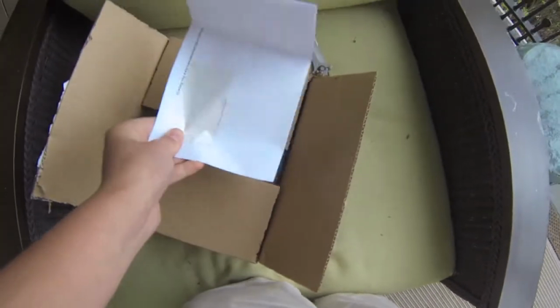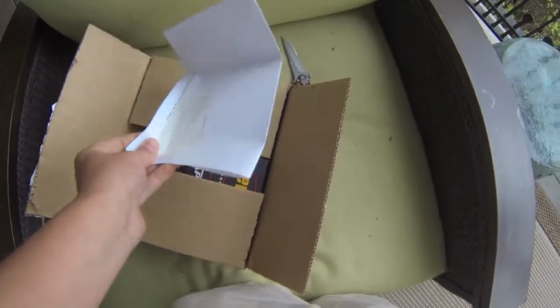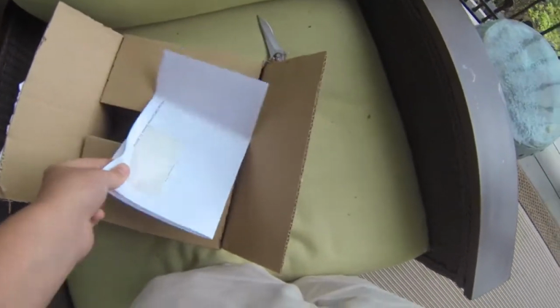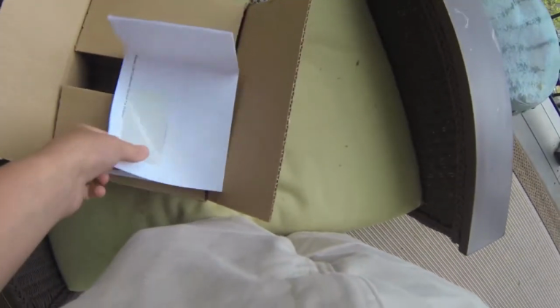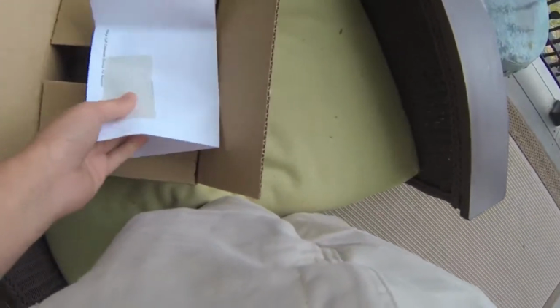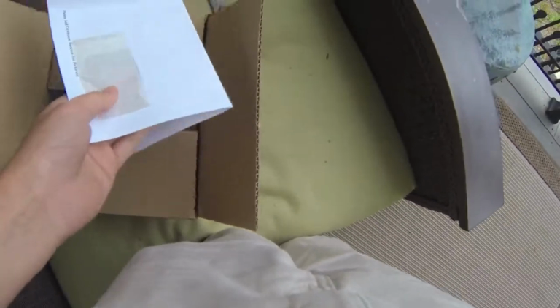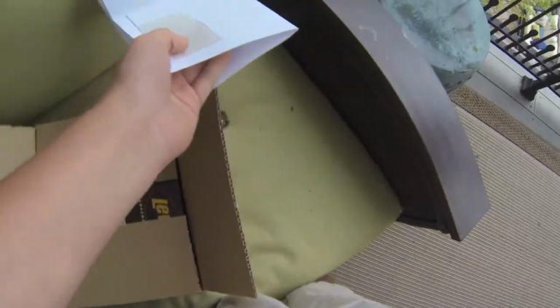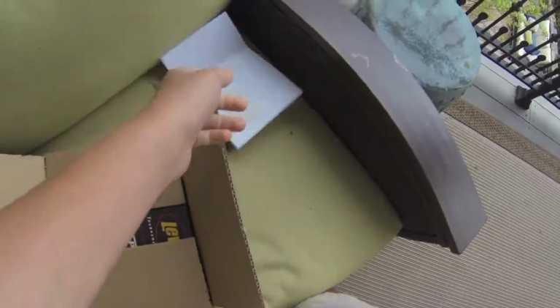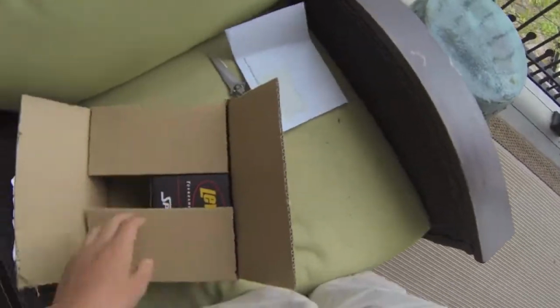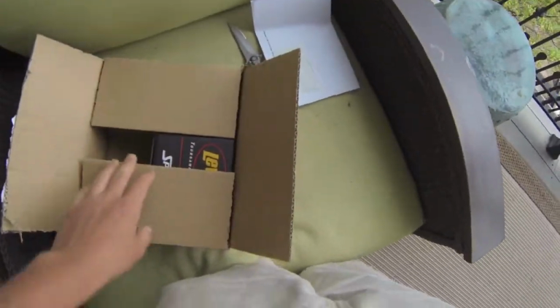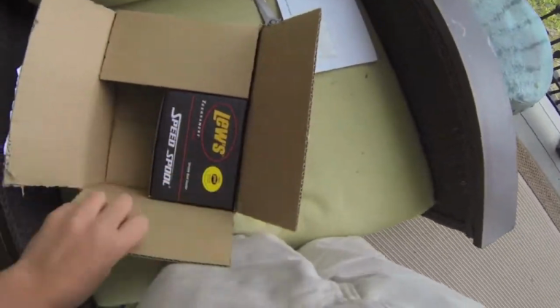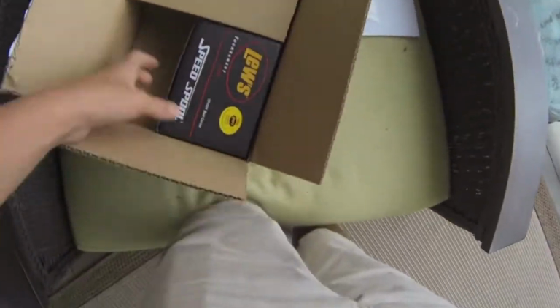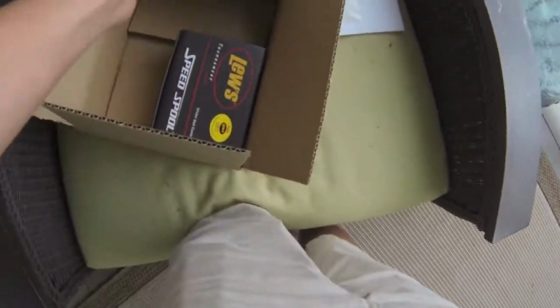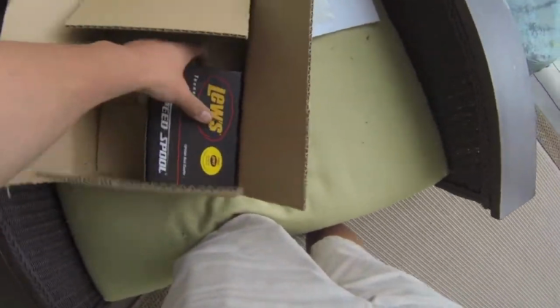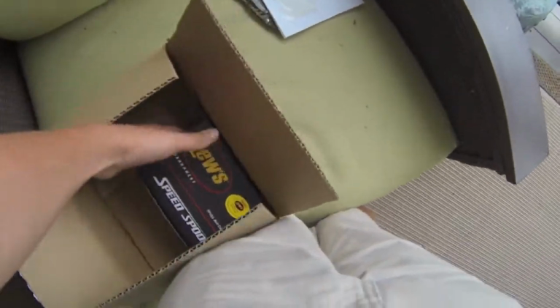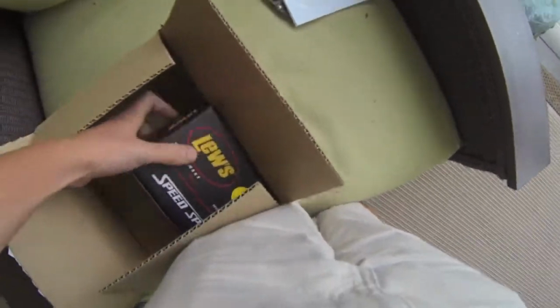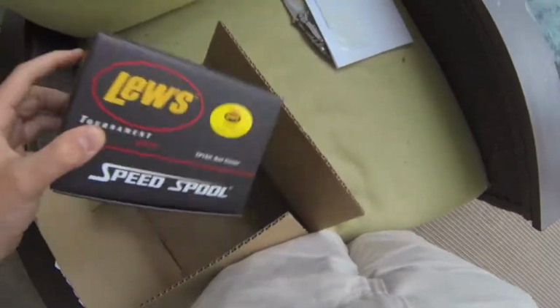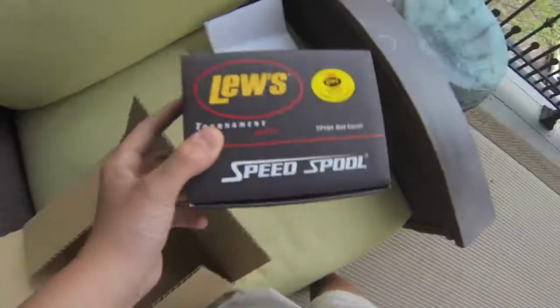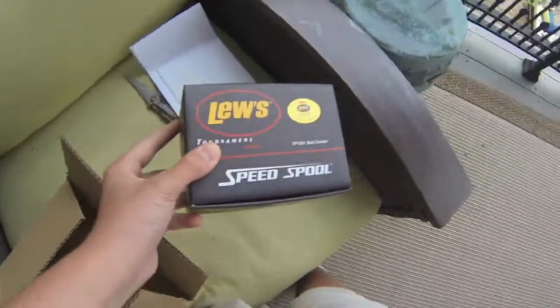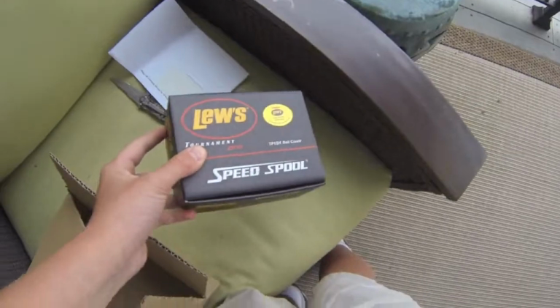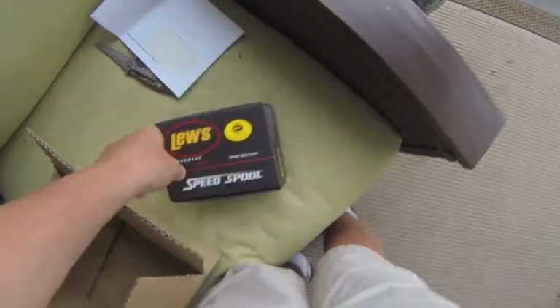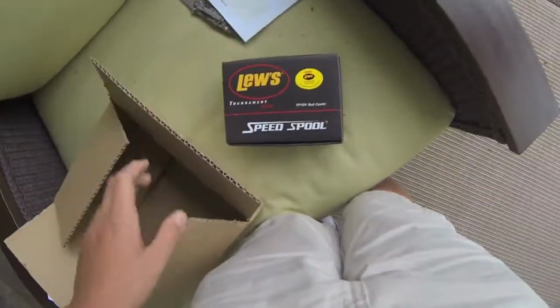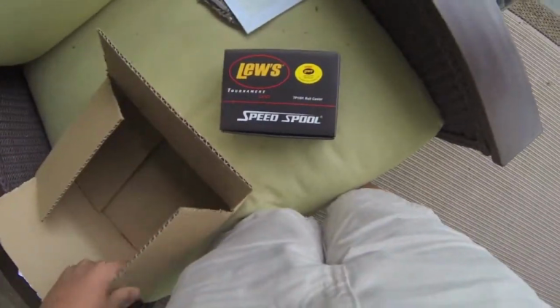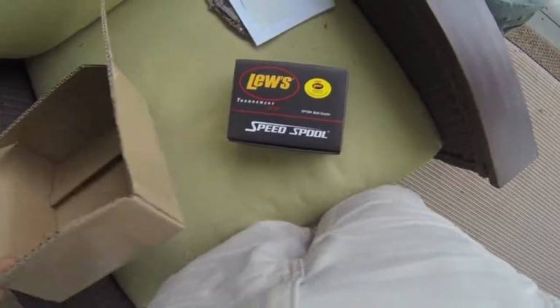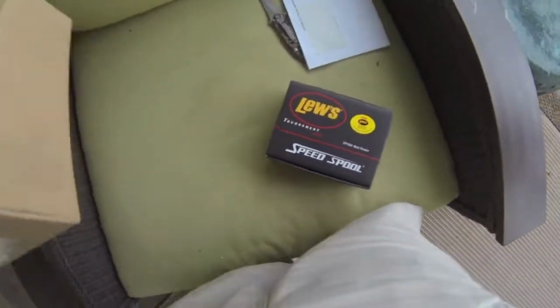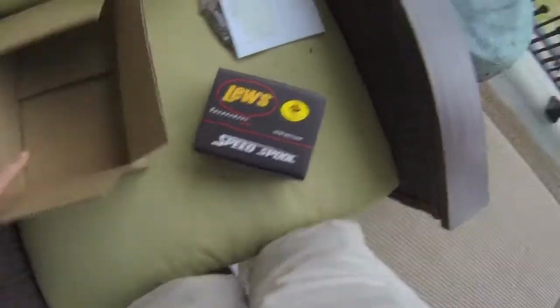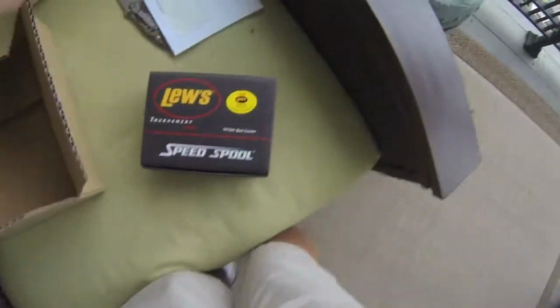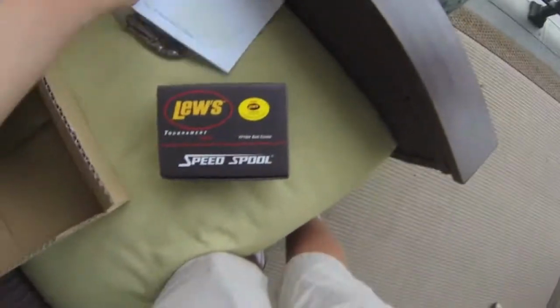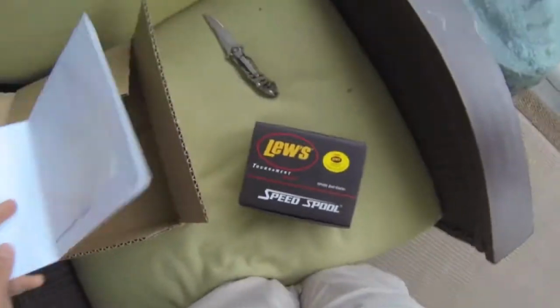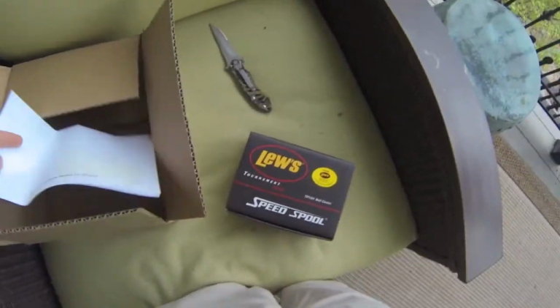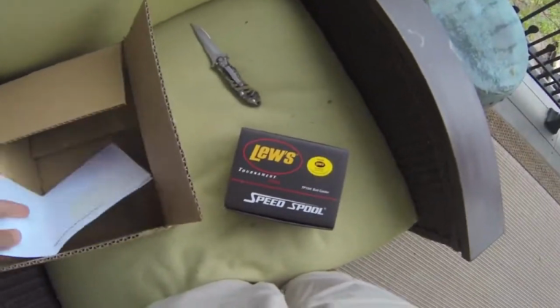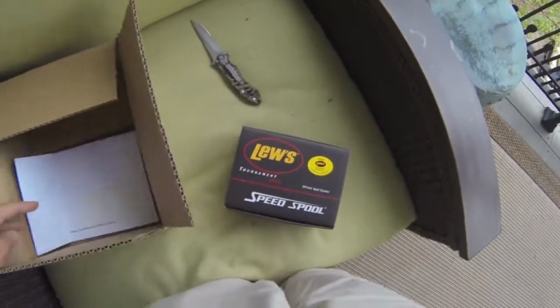Just a packing slip. Here's the actual reel. Before we actually get to this, I got this from a guy off eBay — it's Sportsman's Outfitters.